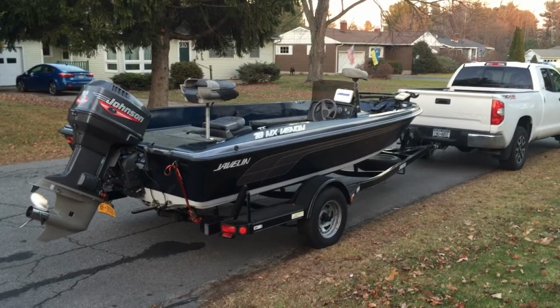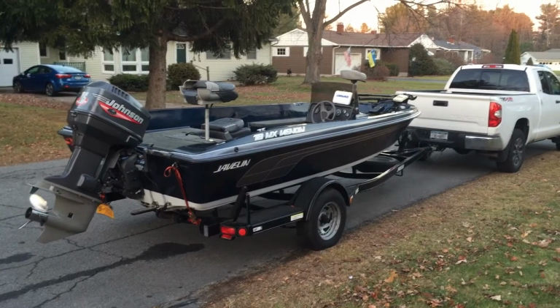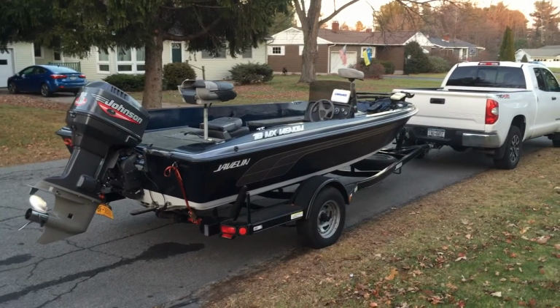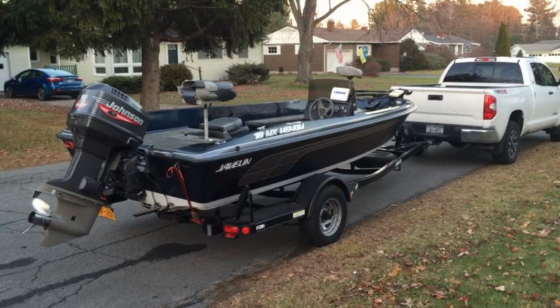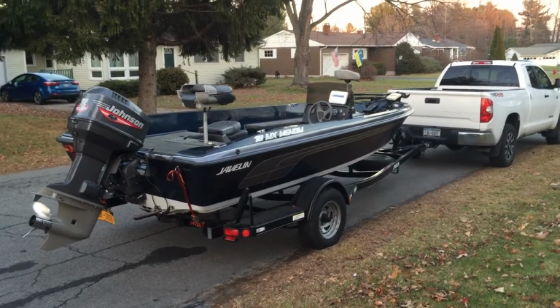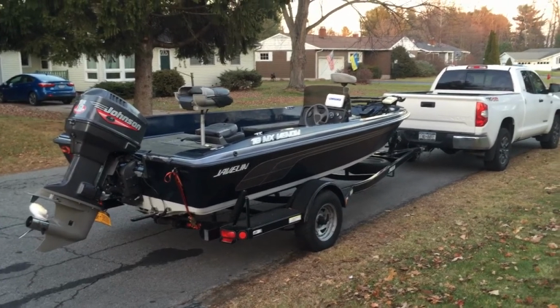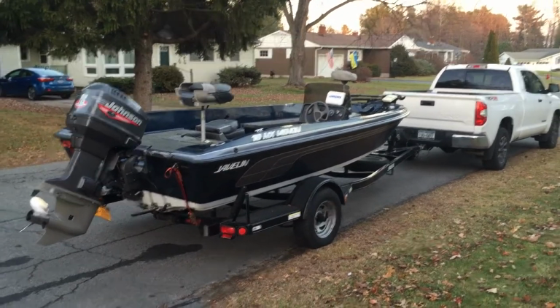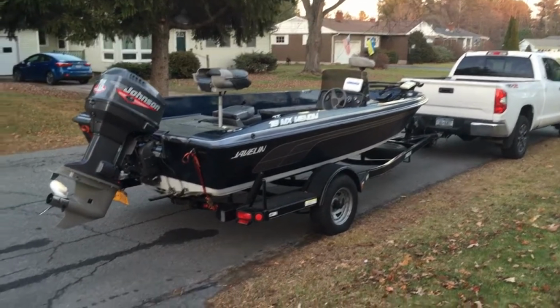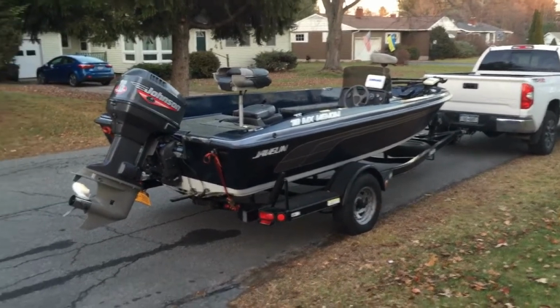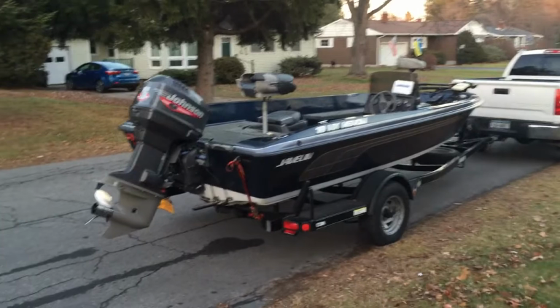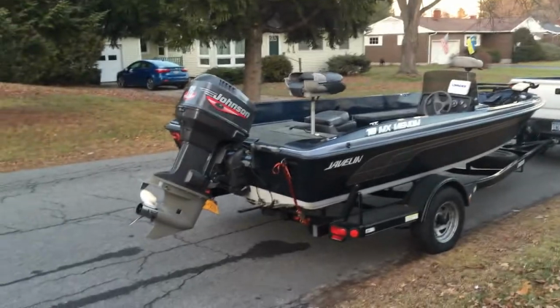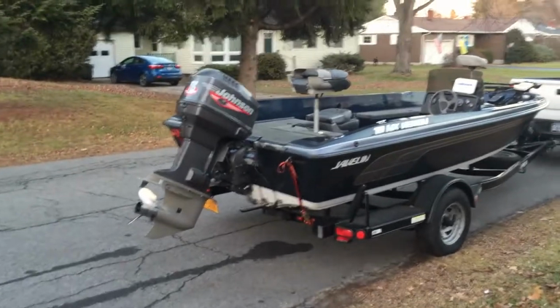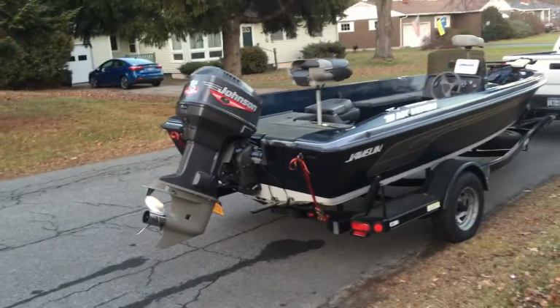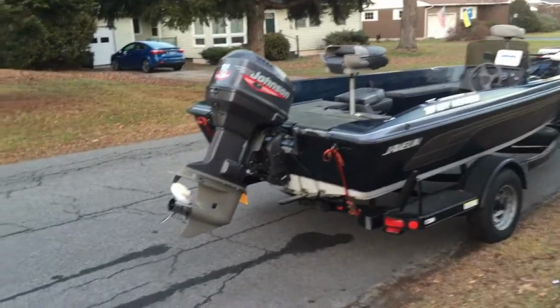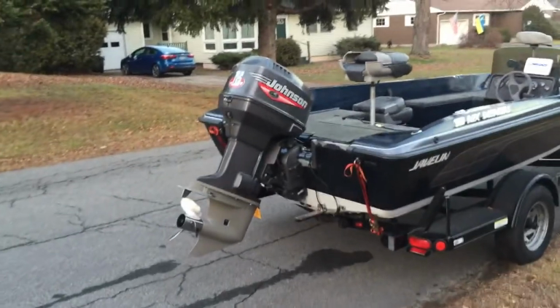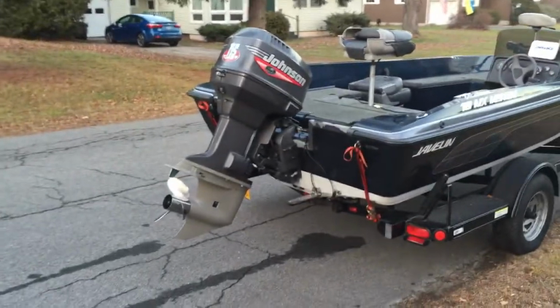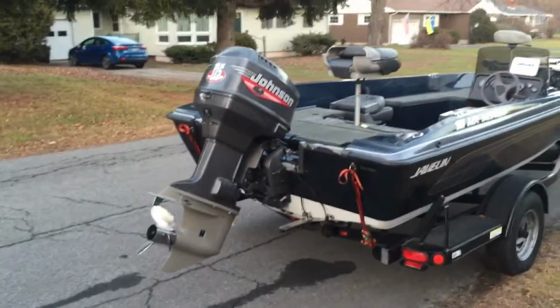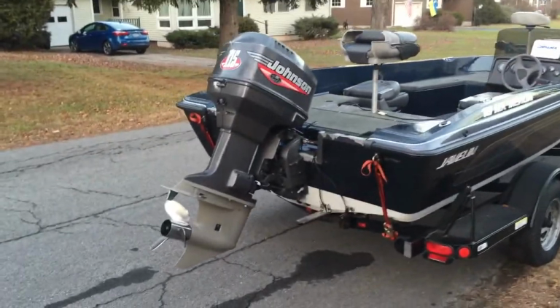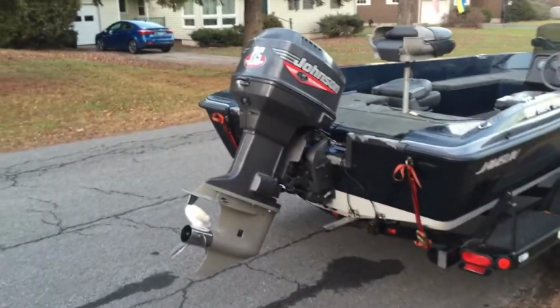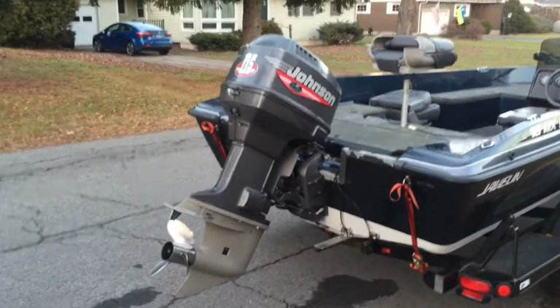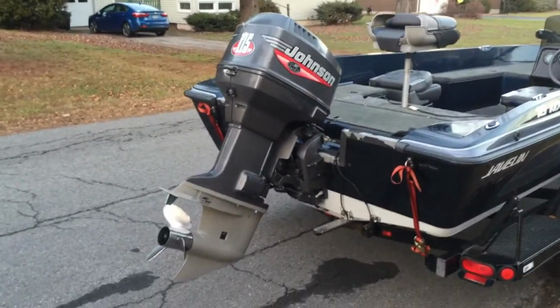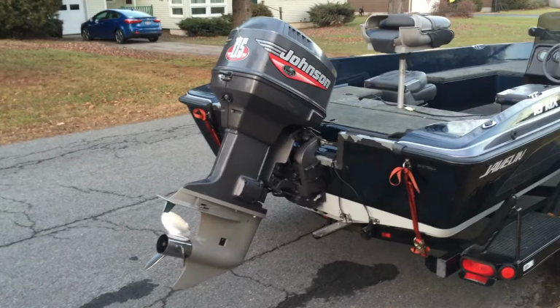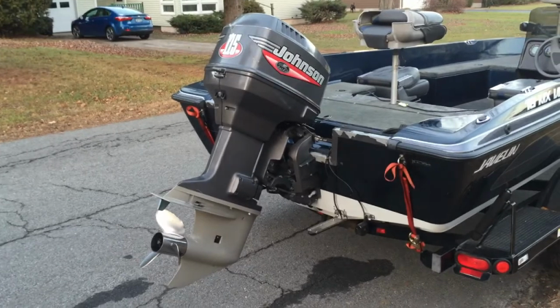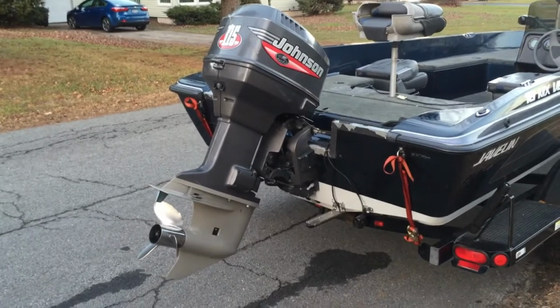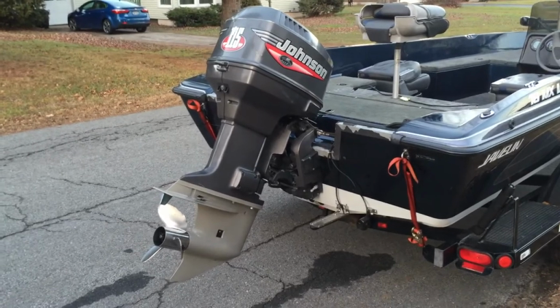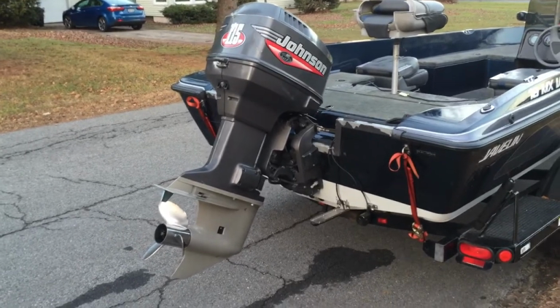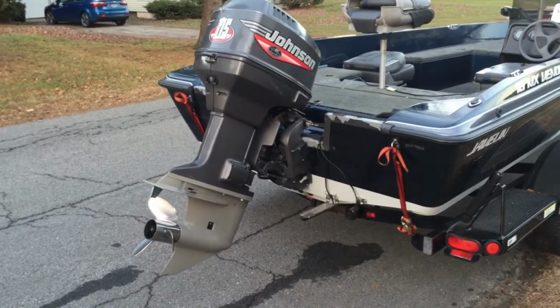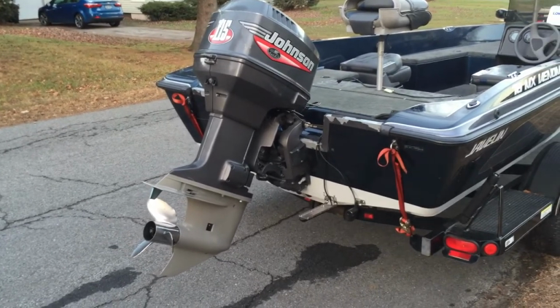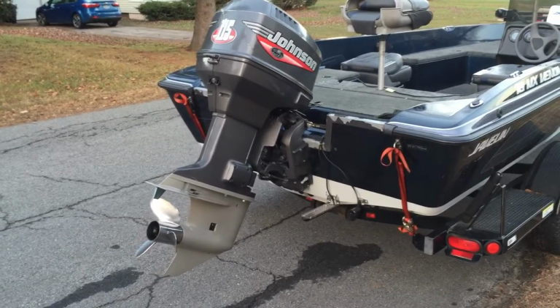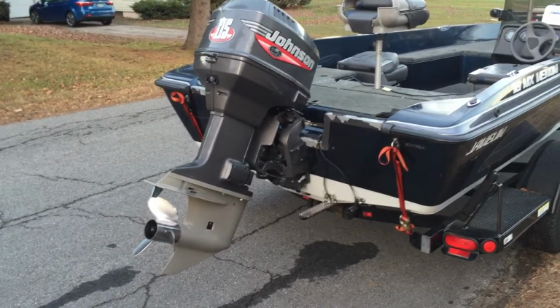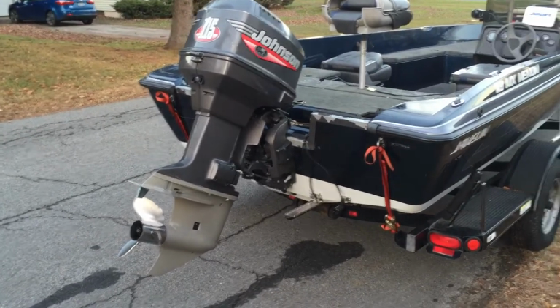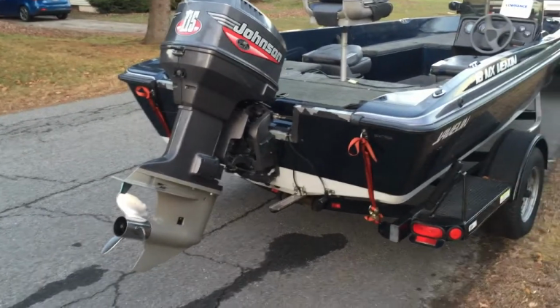It's a 1999 Javelin 18MX Venom with the Johnson 115. Got a brand new aftermarket lower unit and stainless steel prop. Boat runs great.